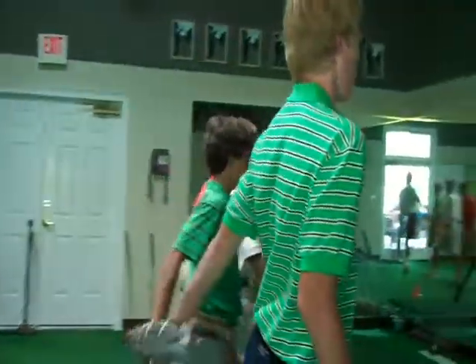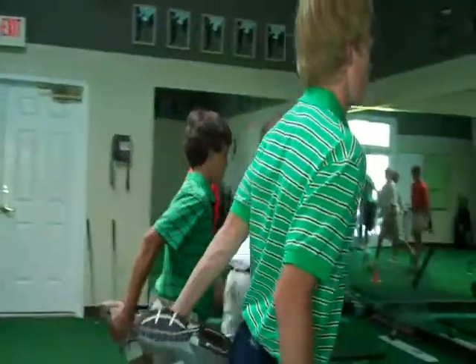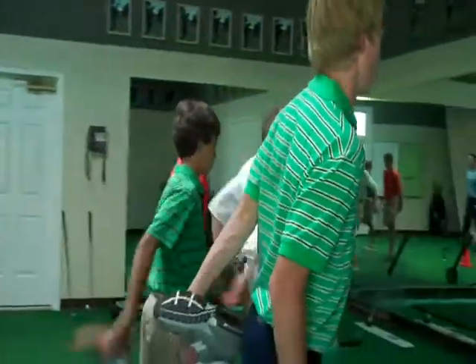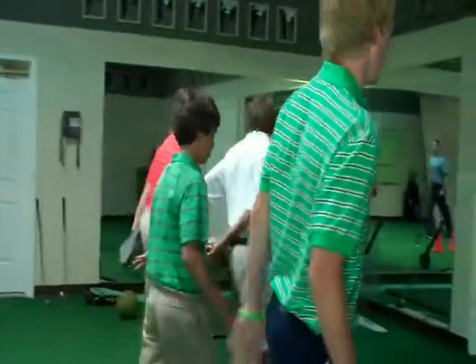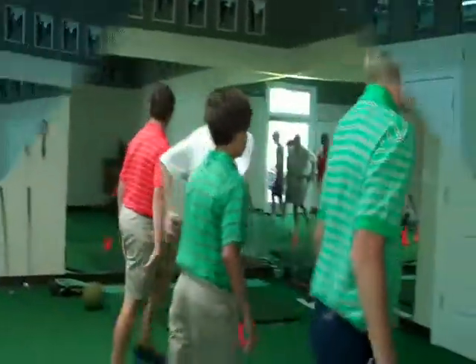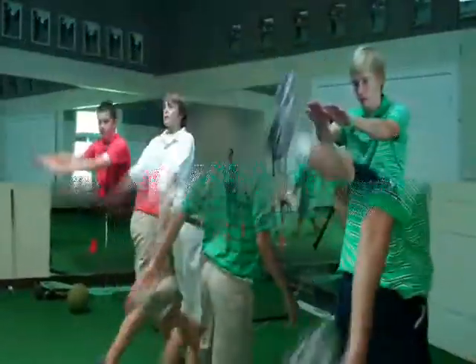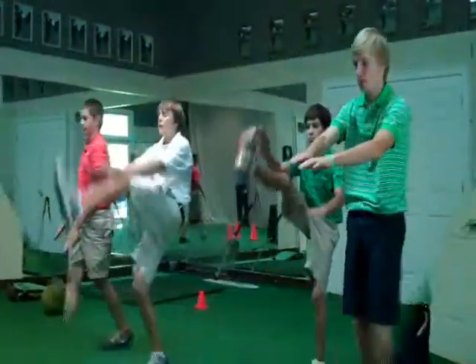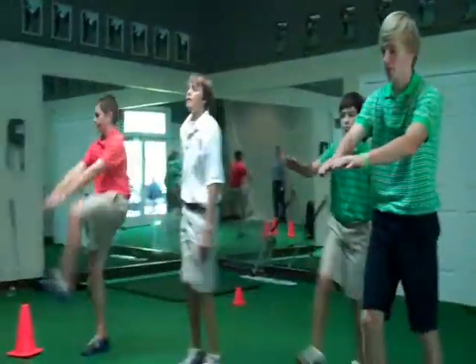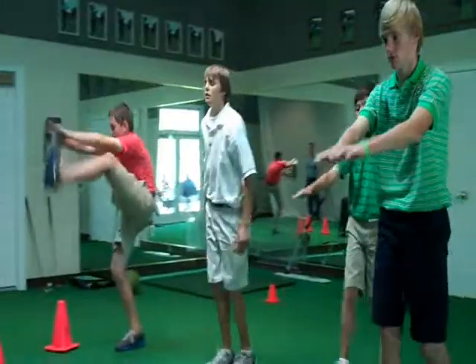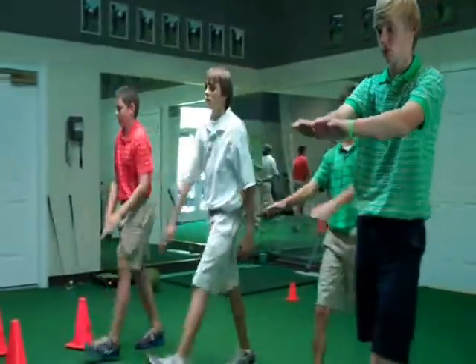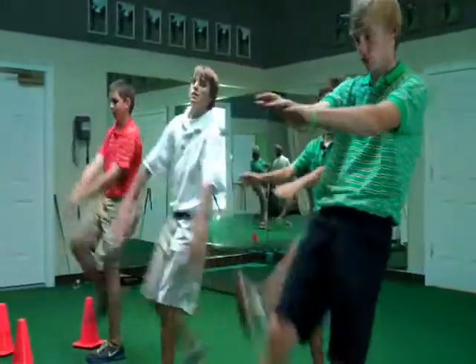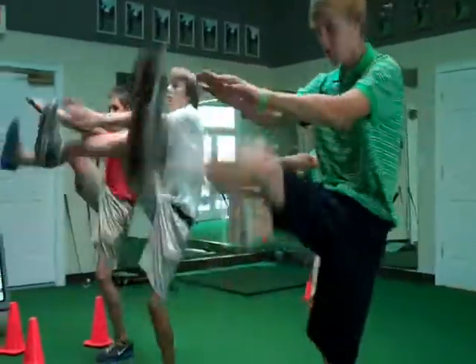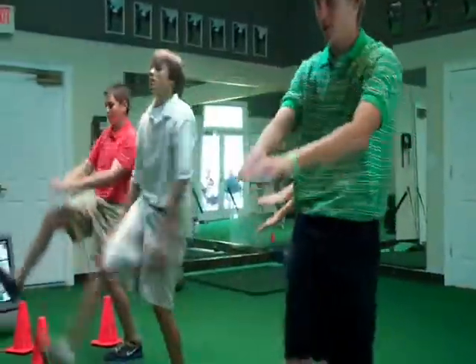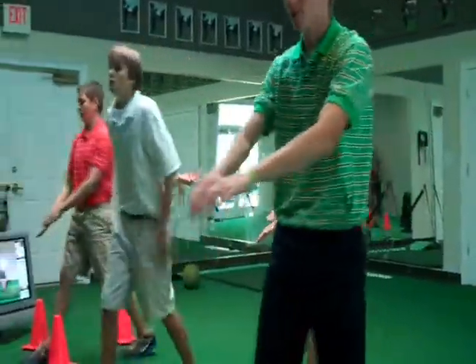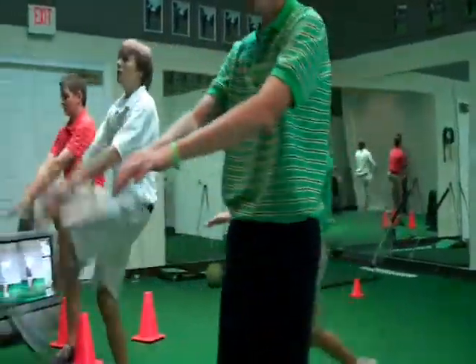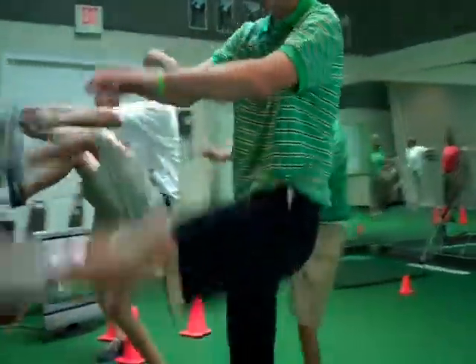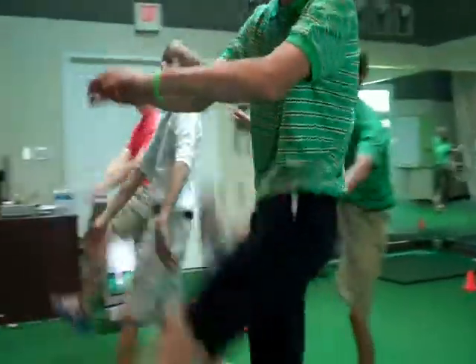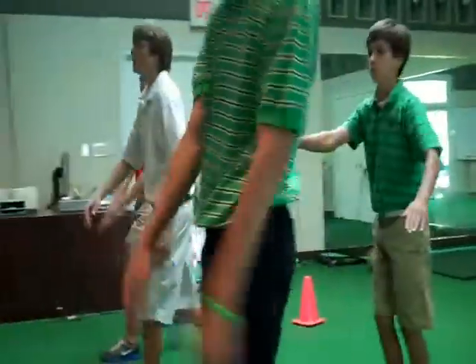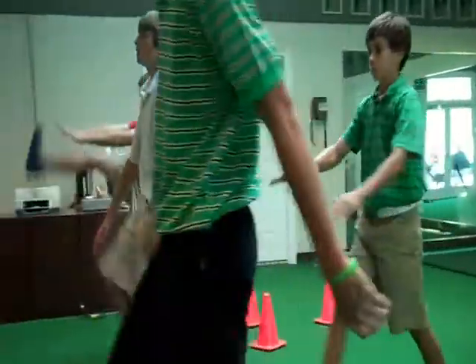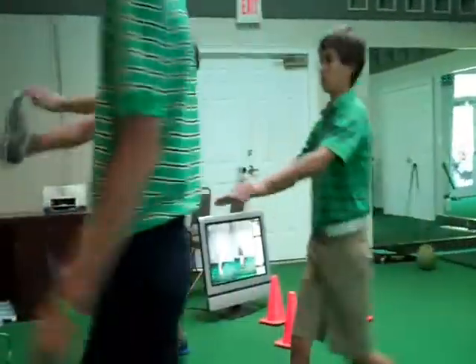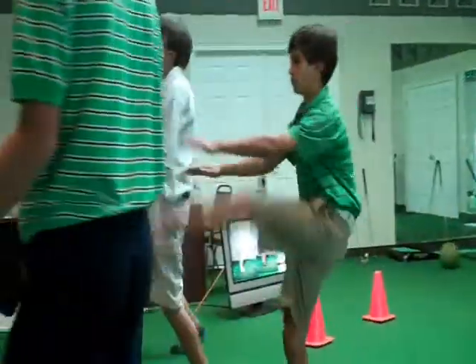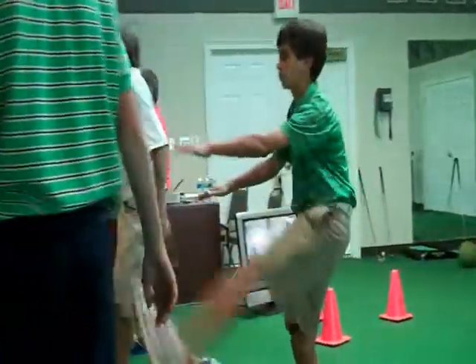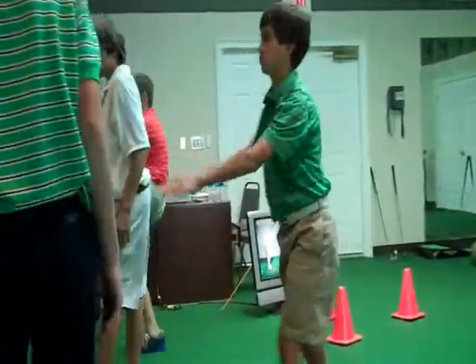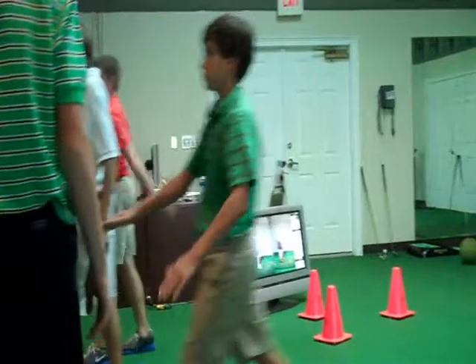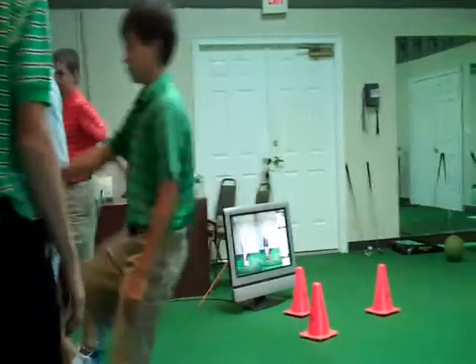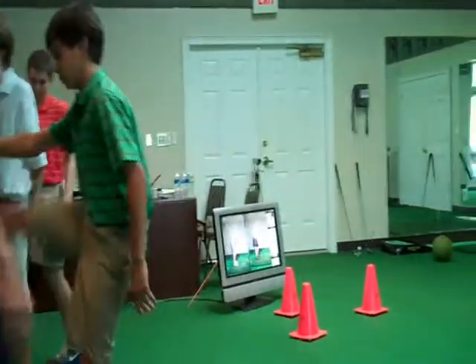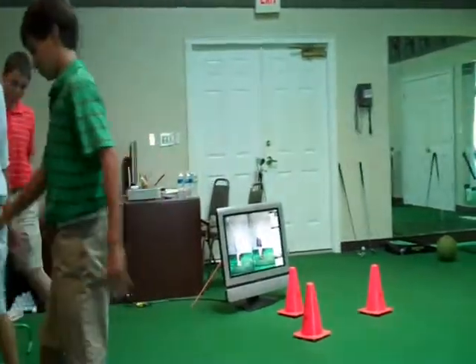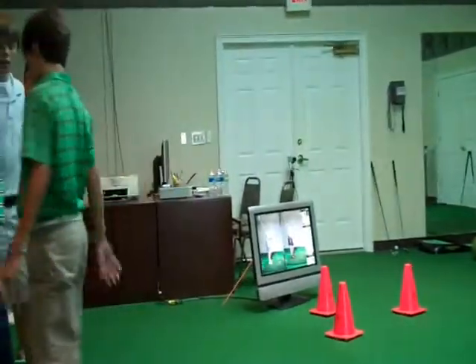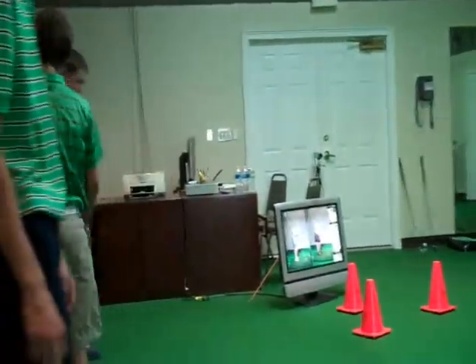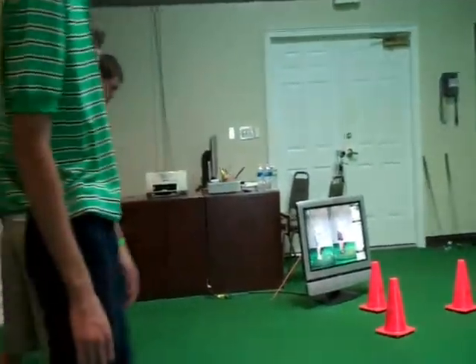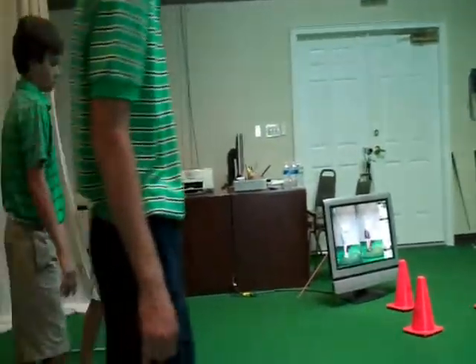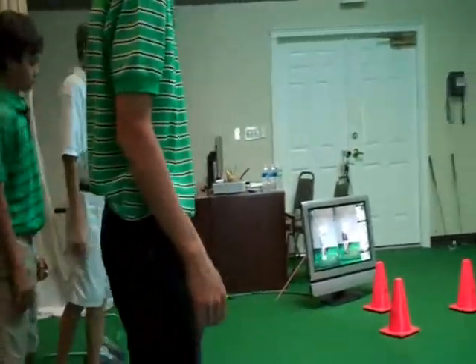Good form, gentlemen. You should feel a little stretch in the back of that leg. Here we go.